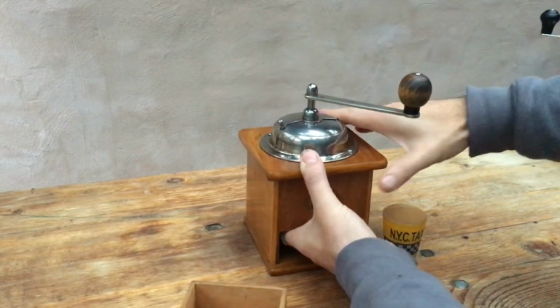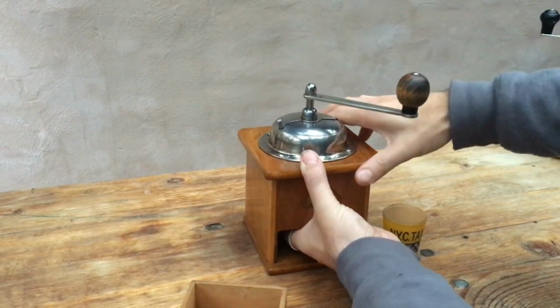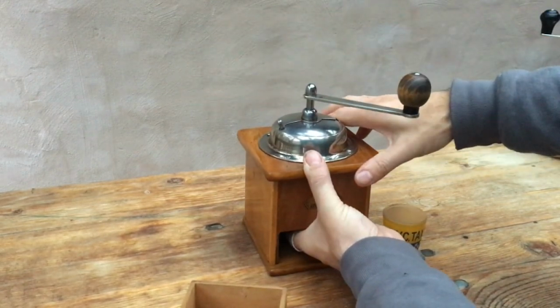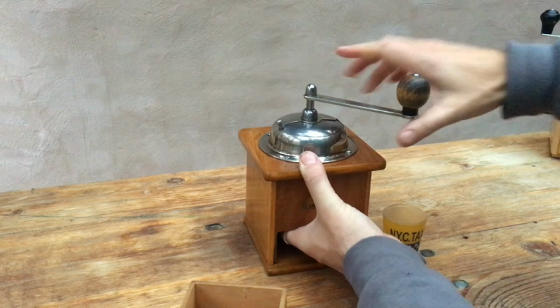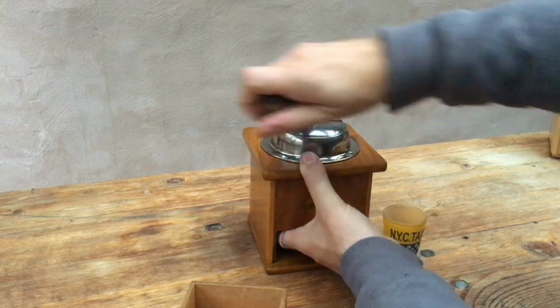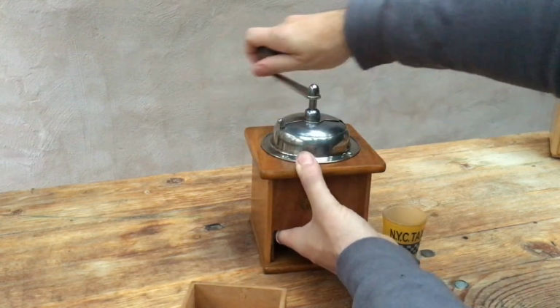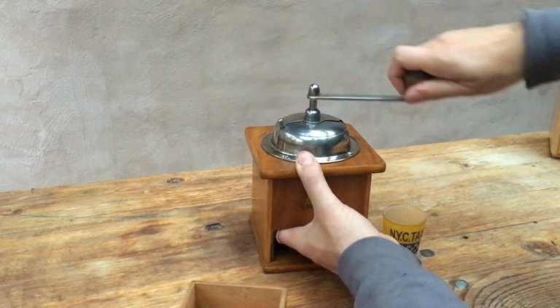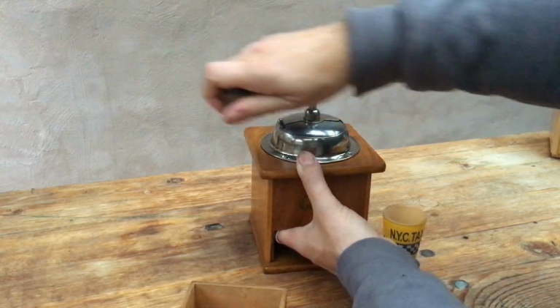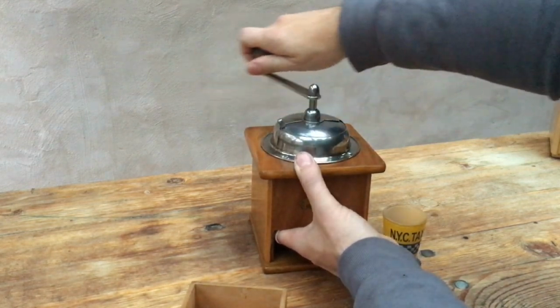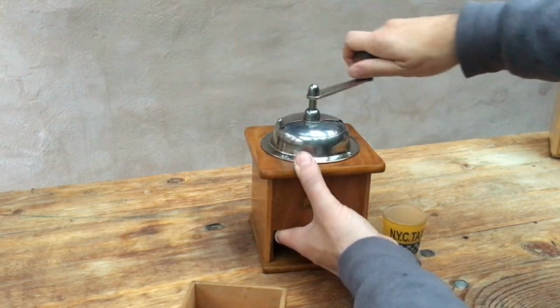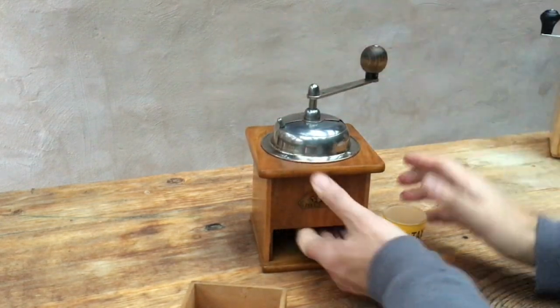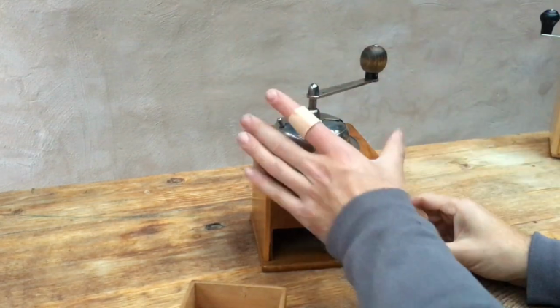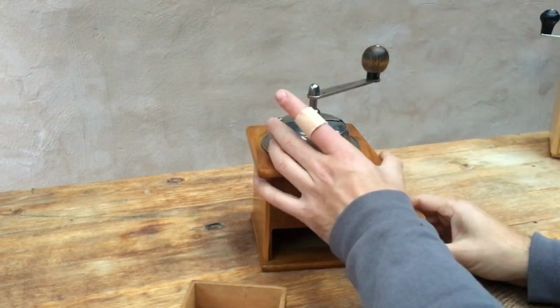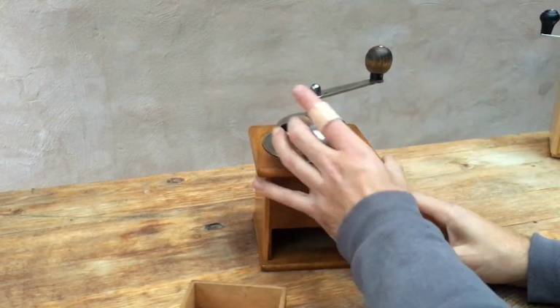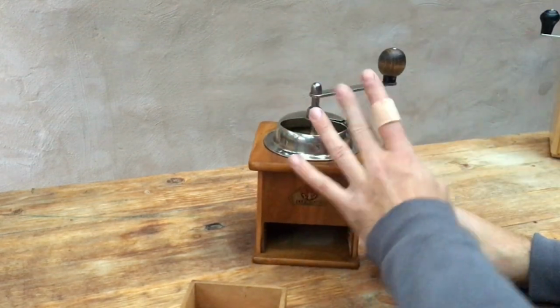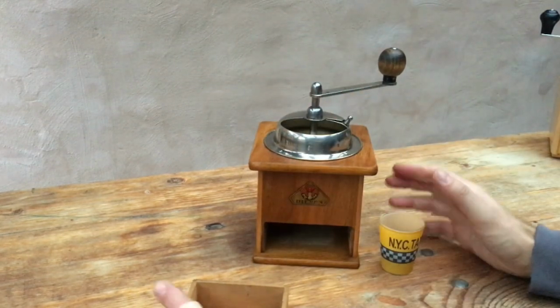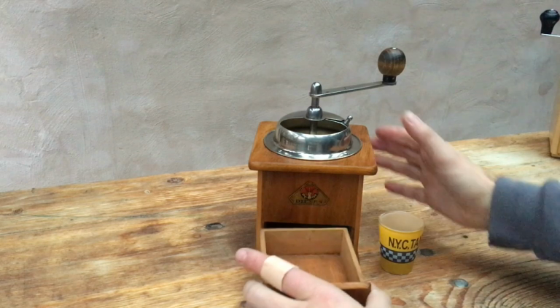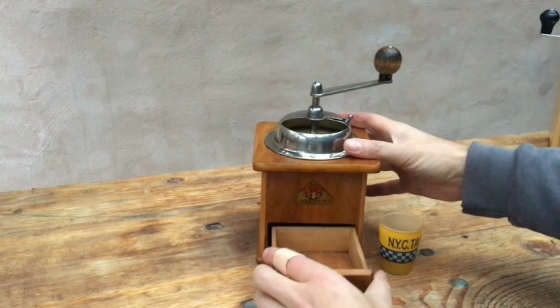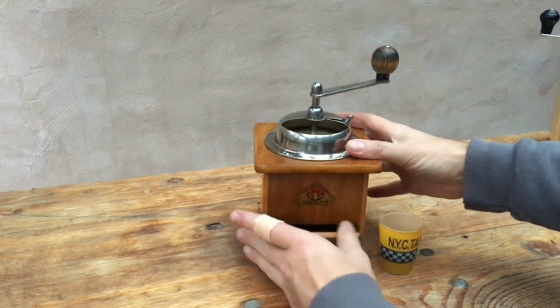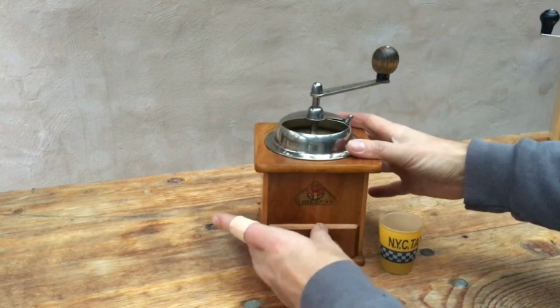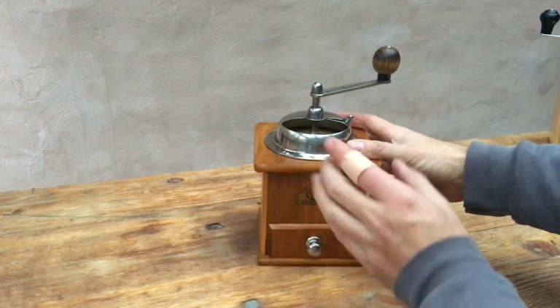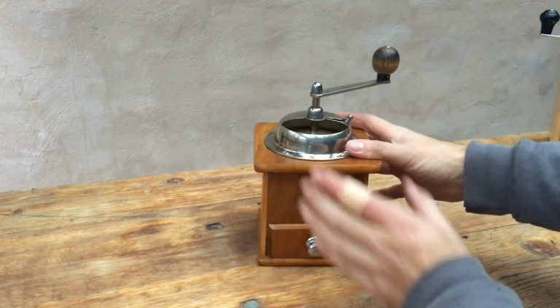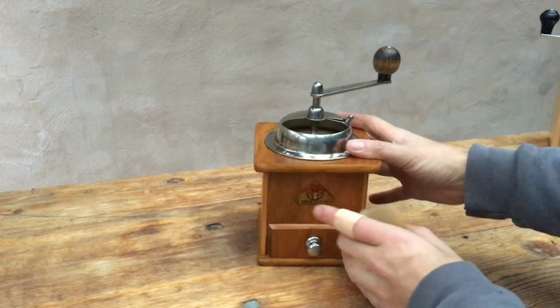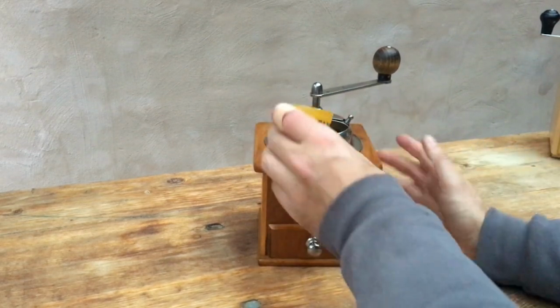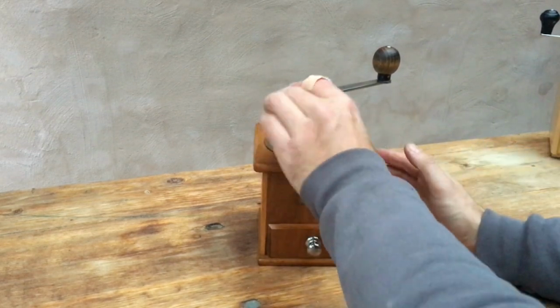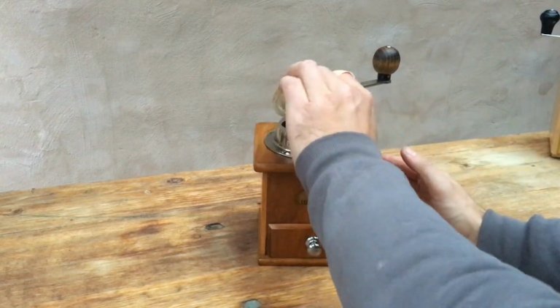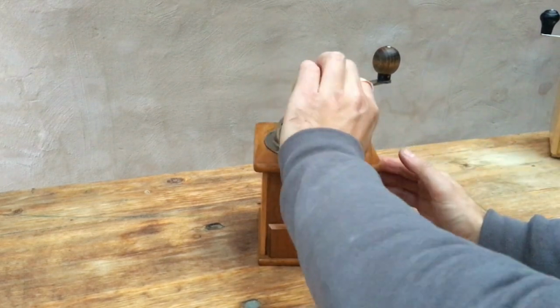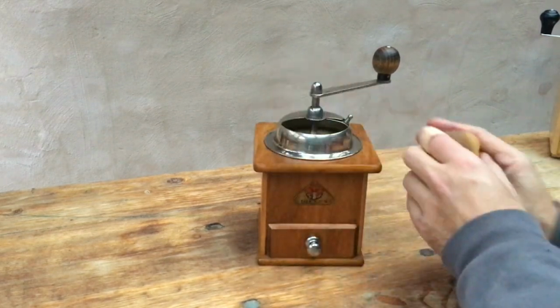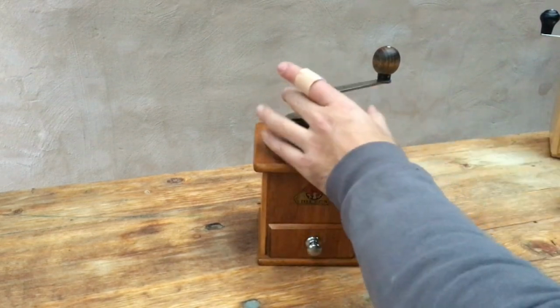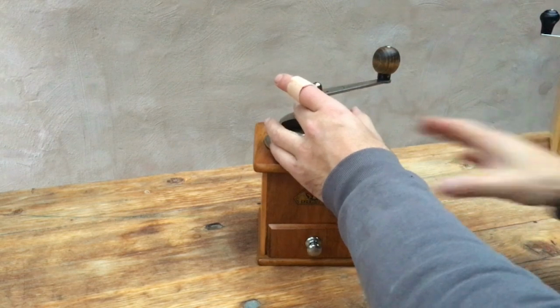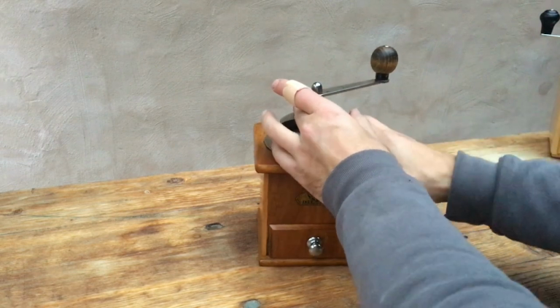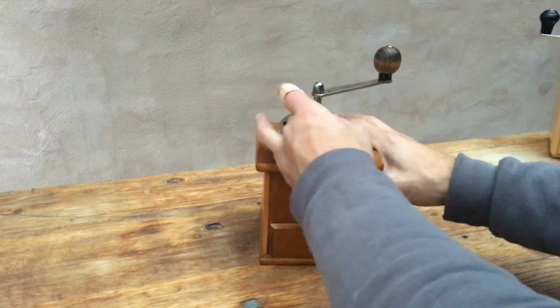So there we go. There seems to be a very smooth grinder, this one. Let's see how it does.